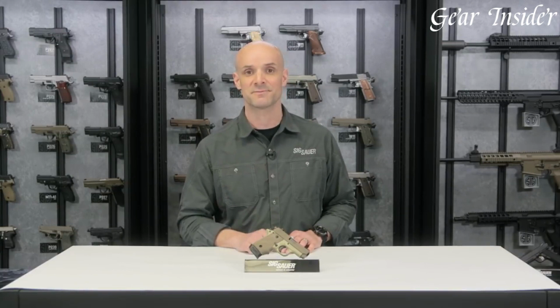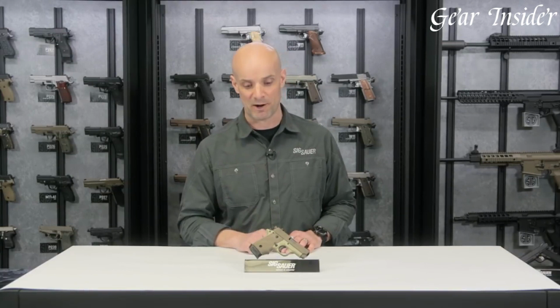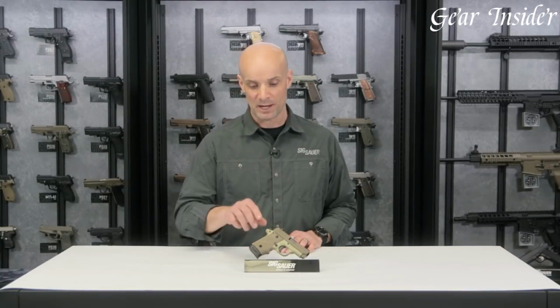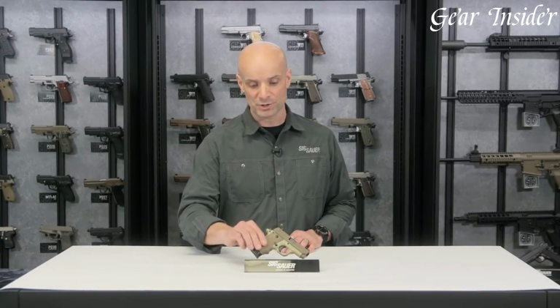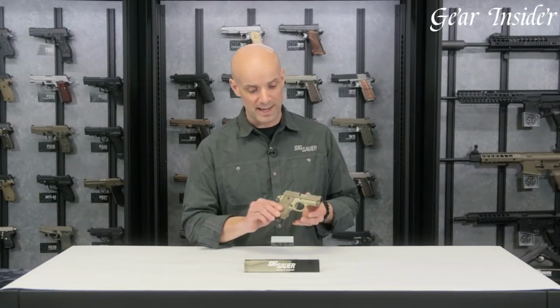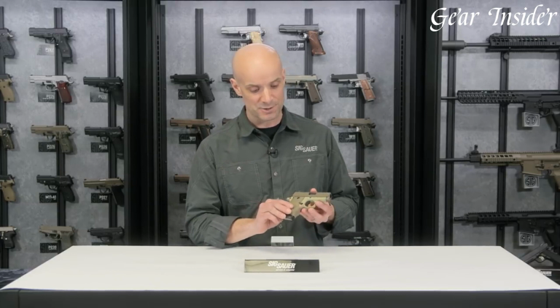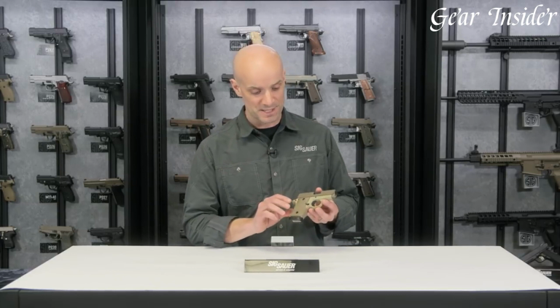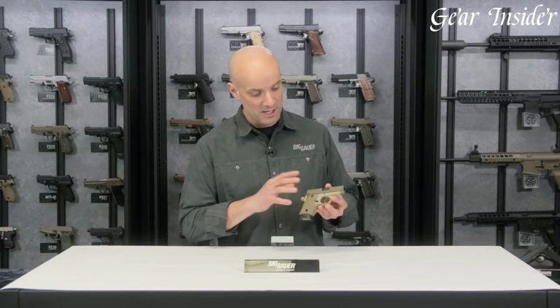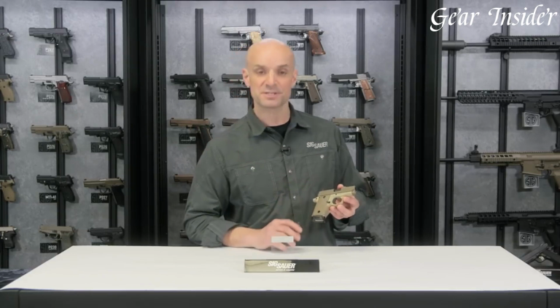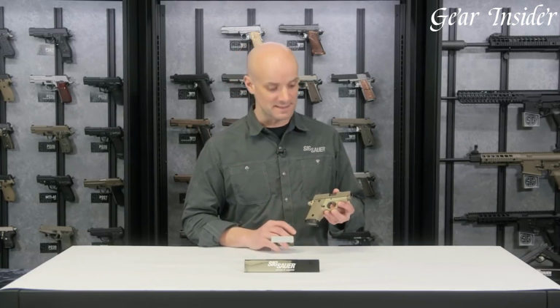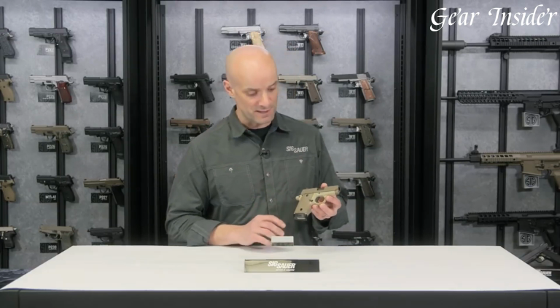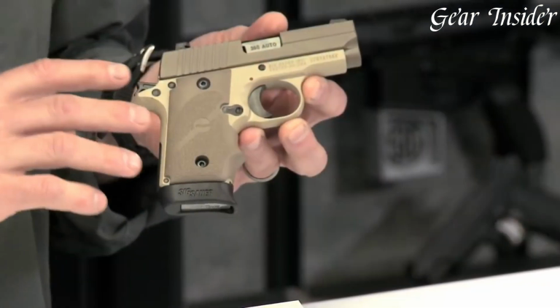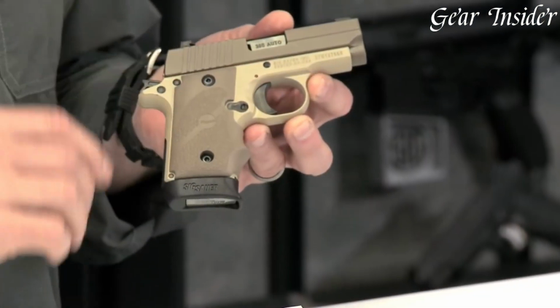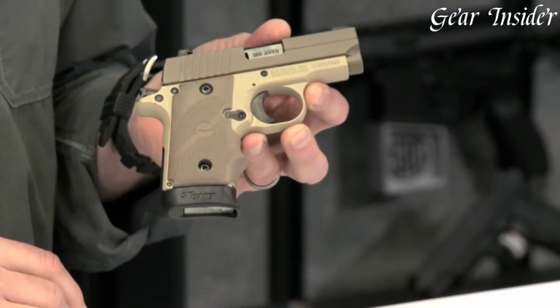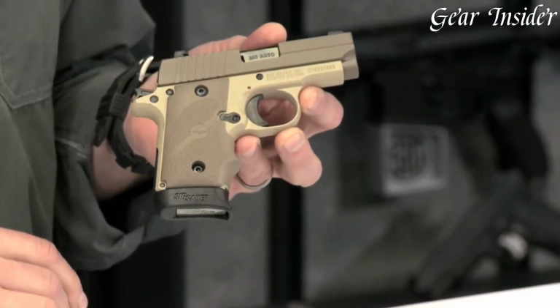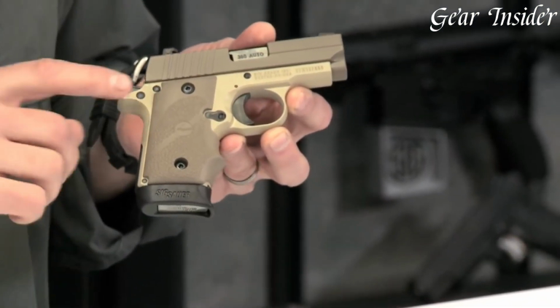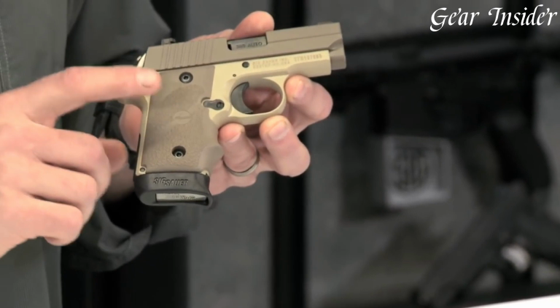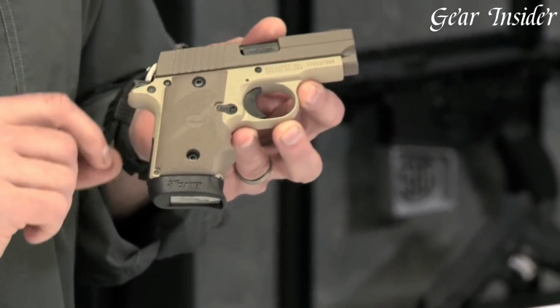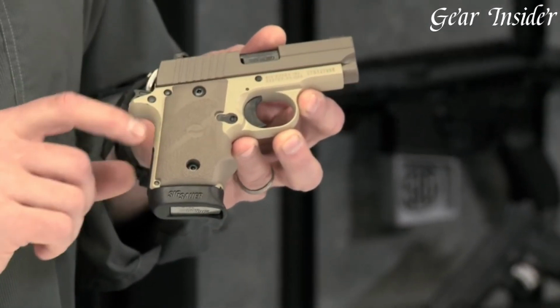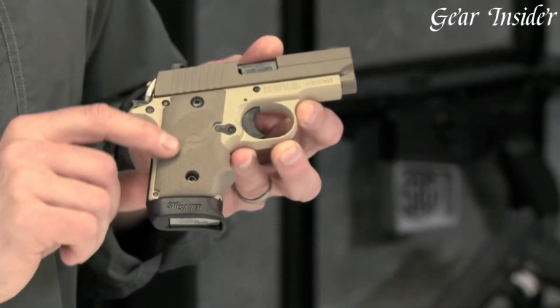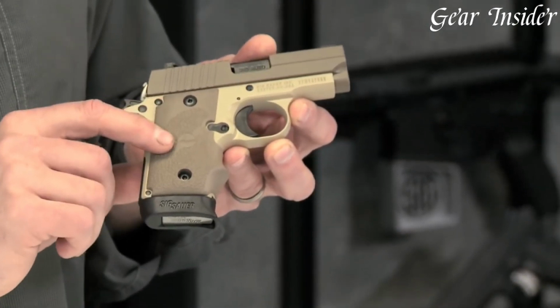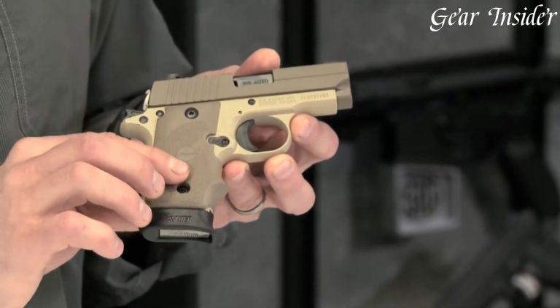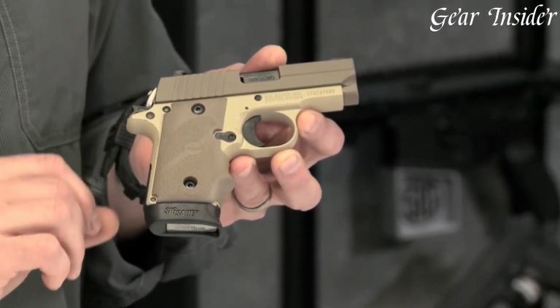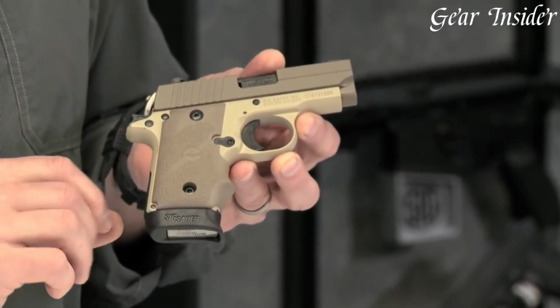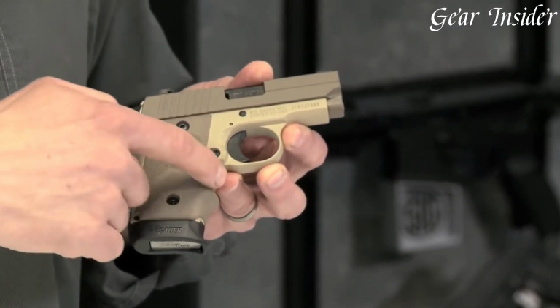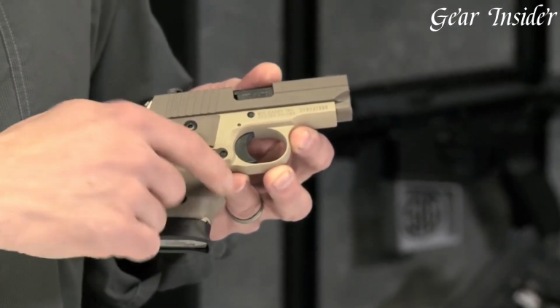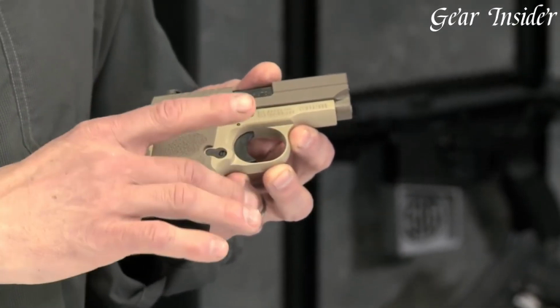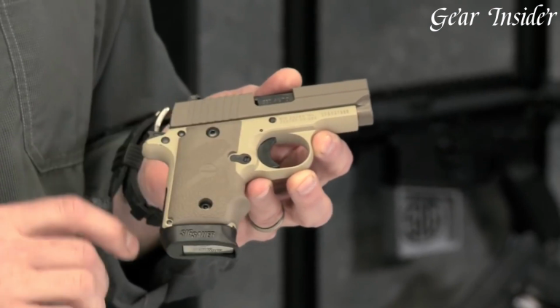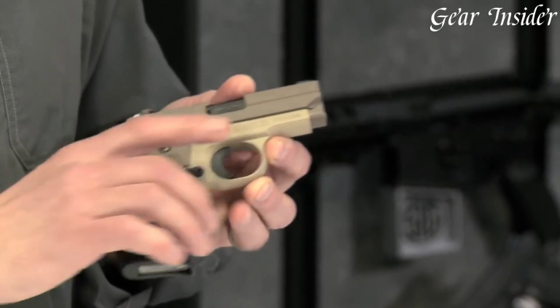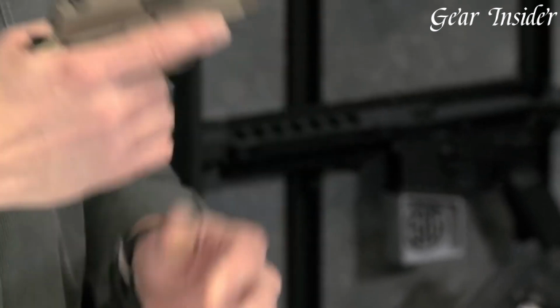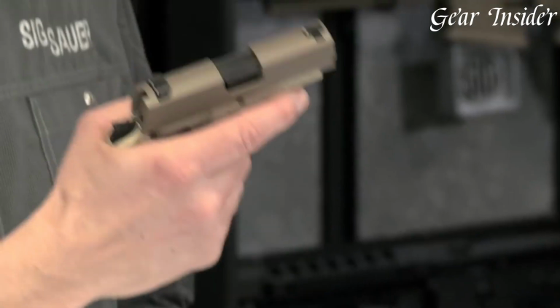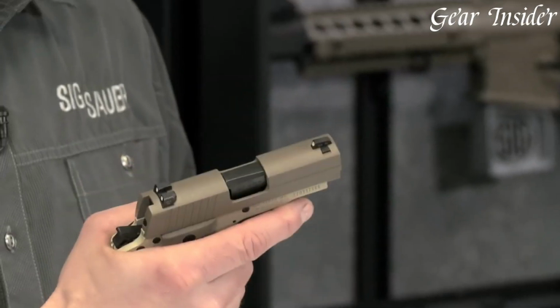the P238 Desert offers a sleek and eye-catching design without compromising on functionality. Chambered in .380 ACP, this single-action pistol delivers manageable recoil and precise shot placement.